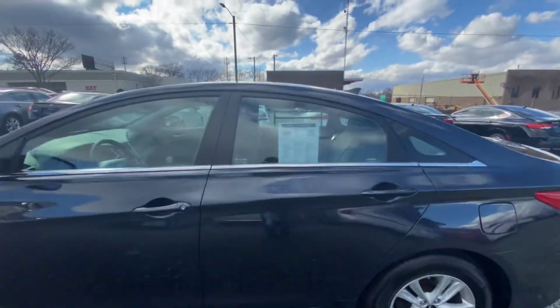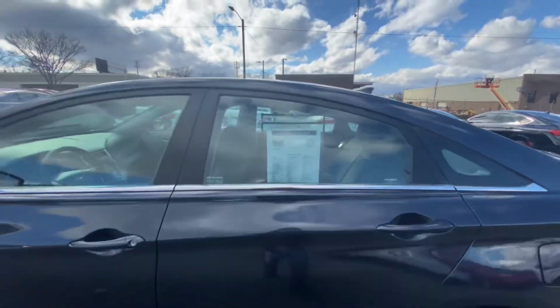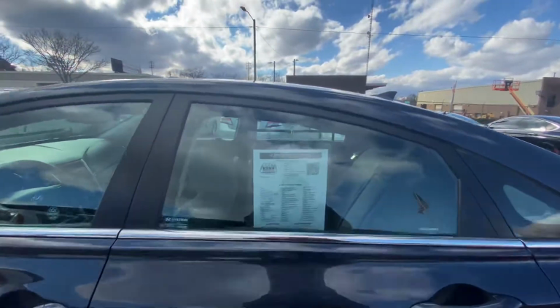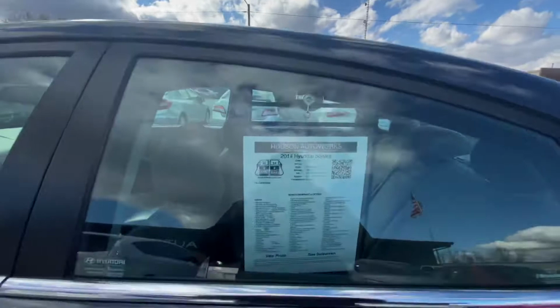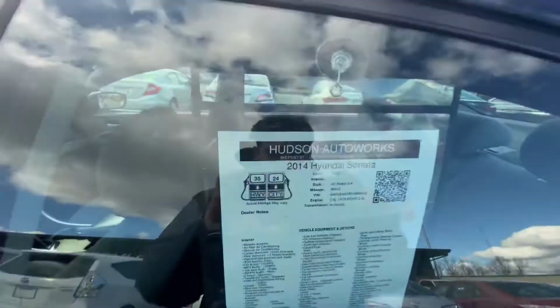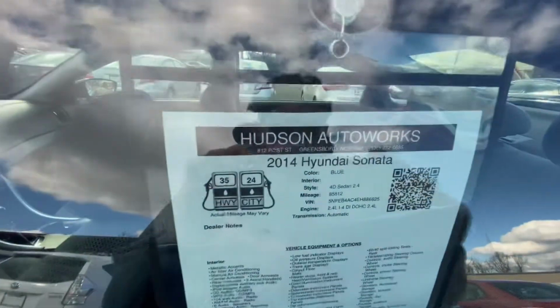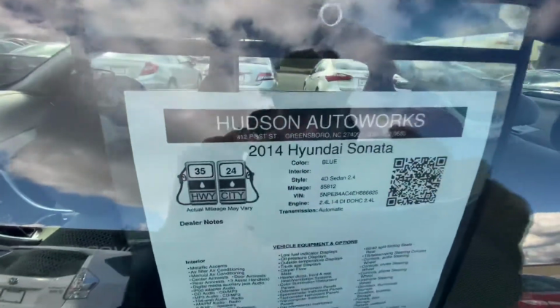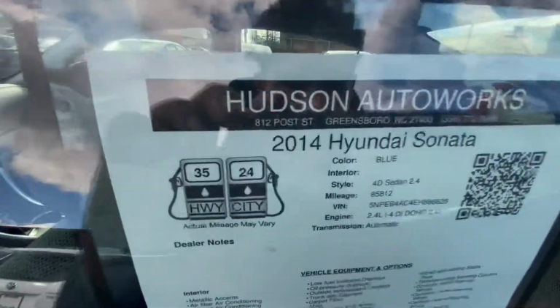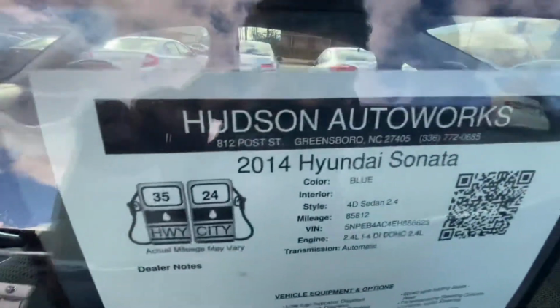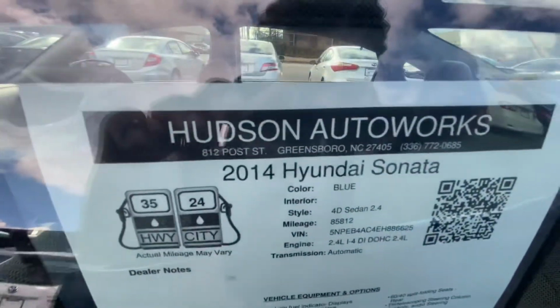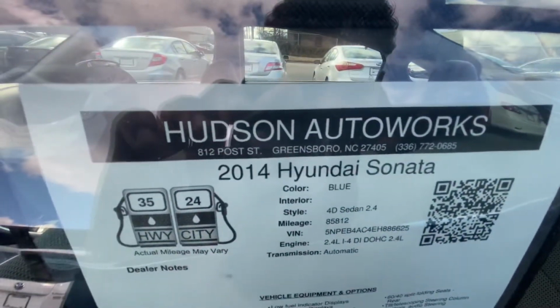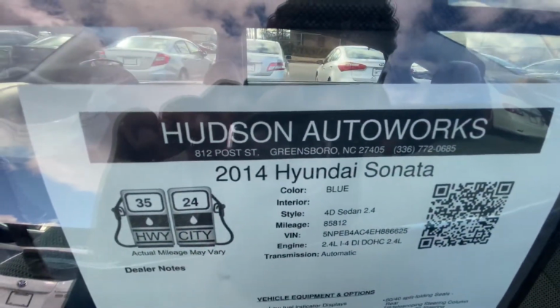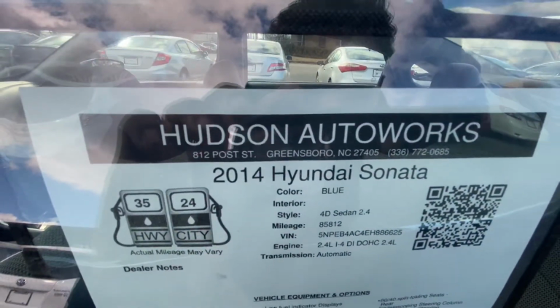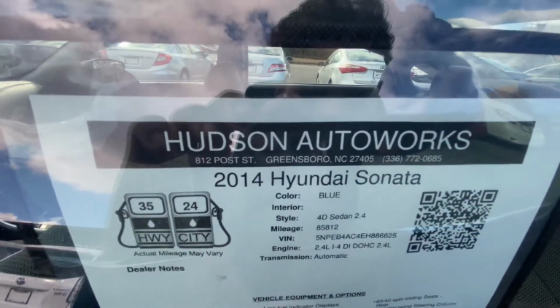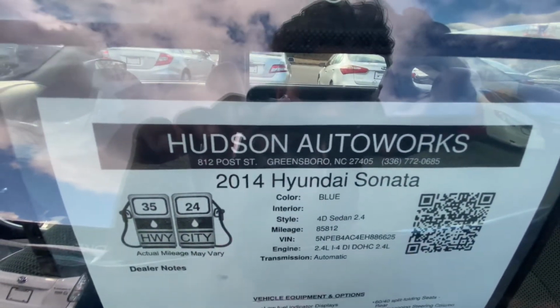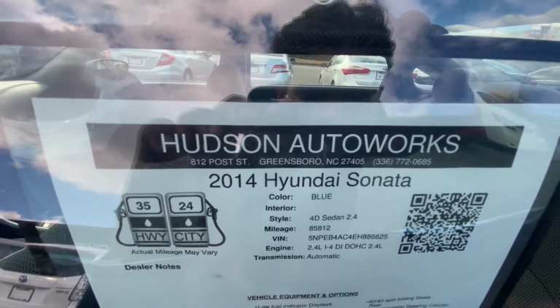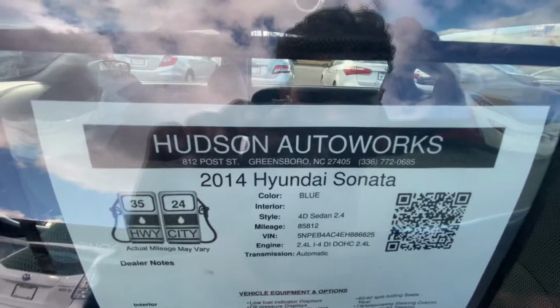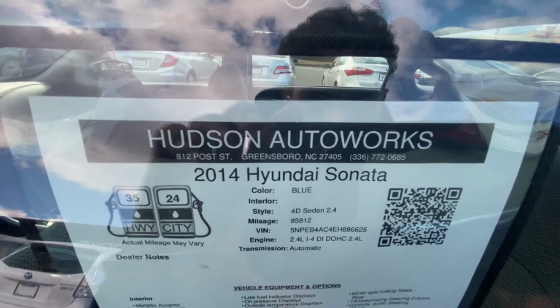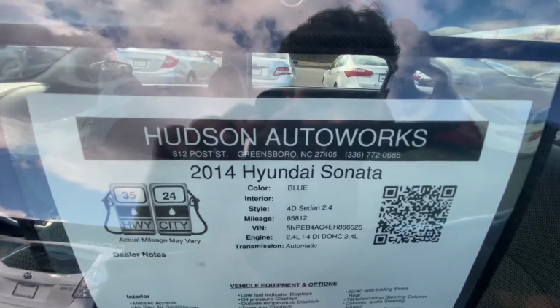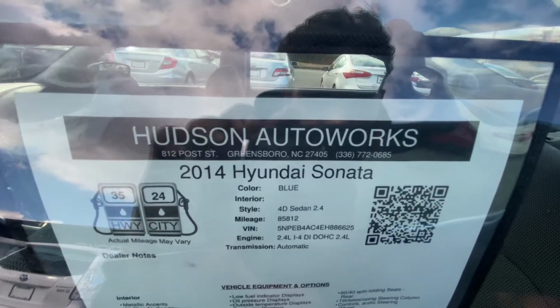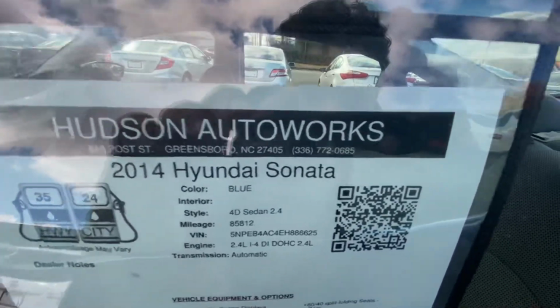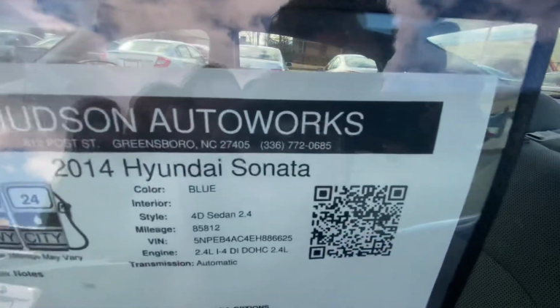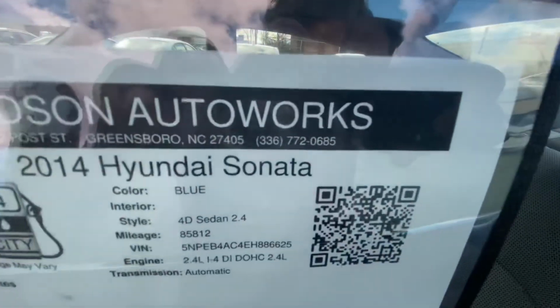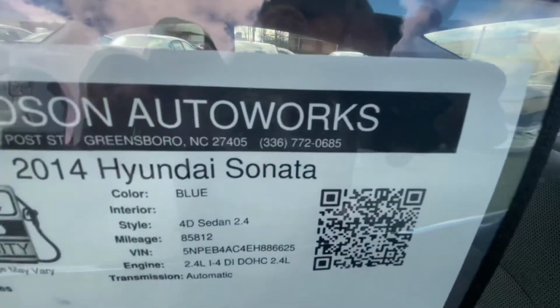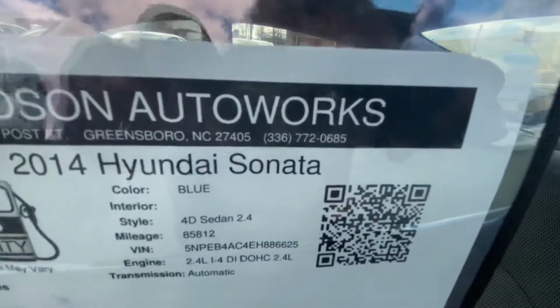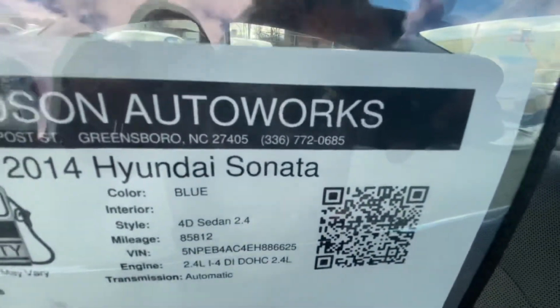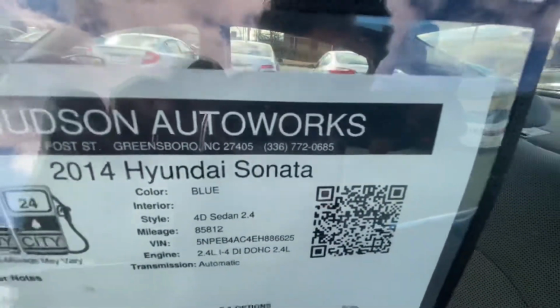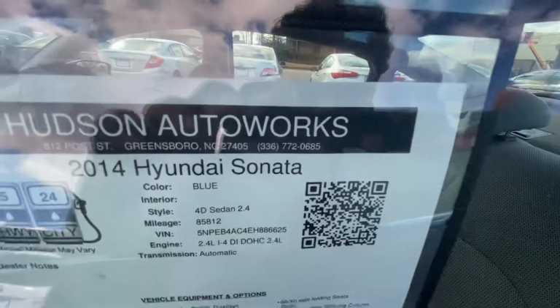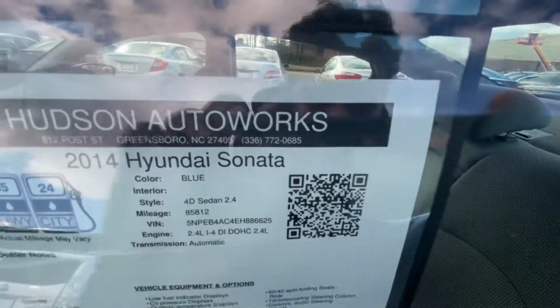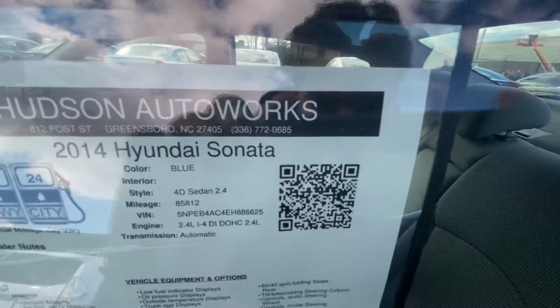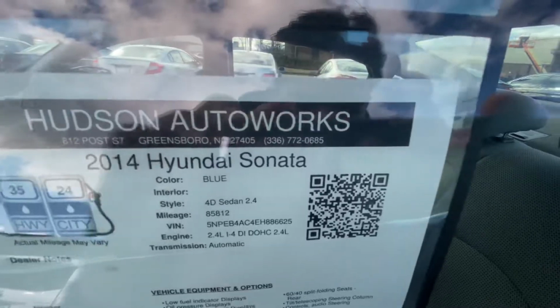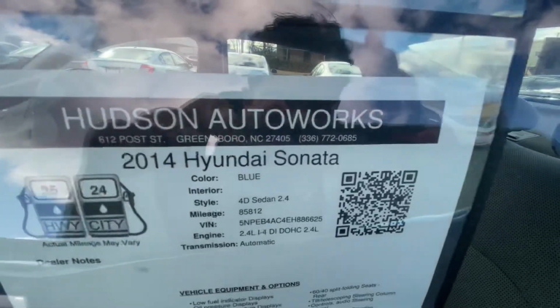Let's check out our buyer's guide. Our address is 812 Post Street, Greensboro, North Carolina, 27405. Our office number is 336-772-0685.